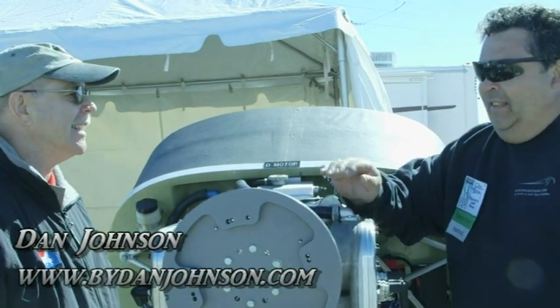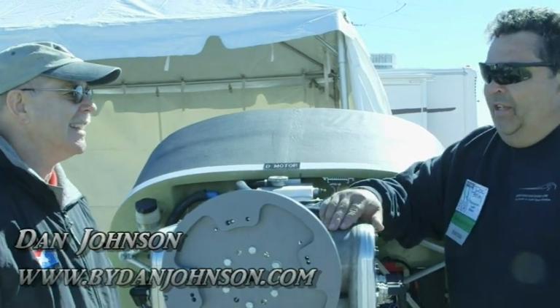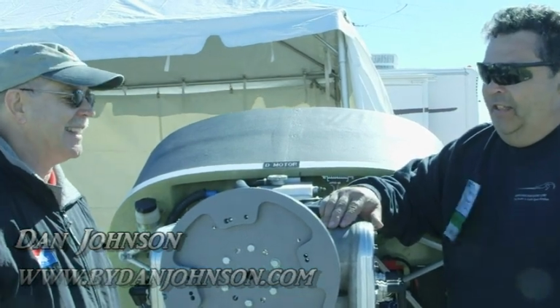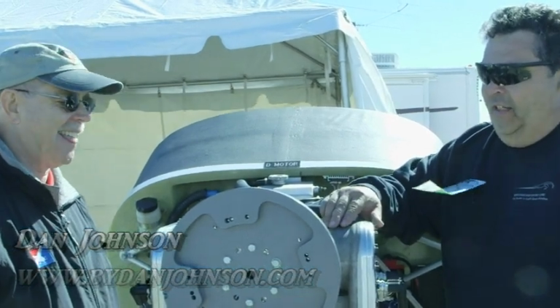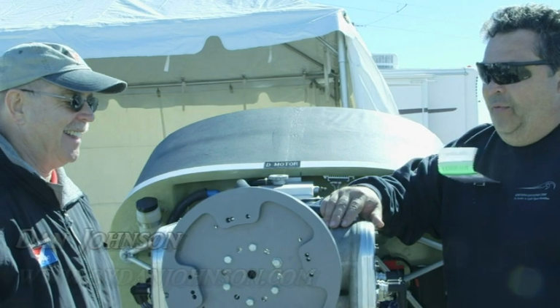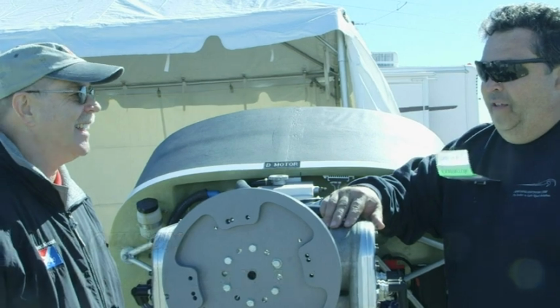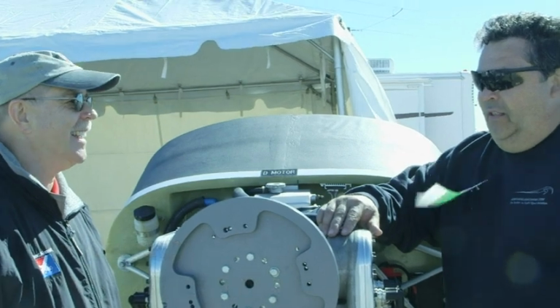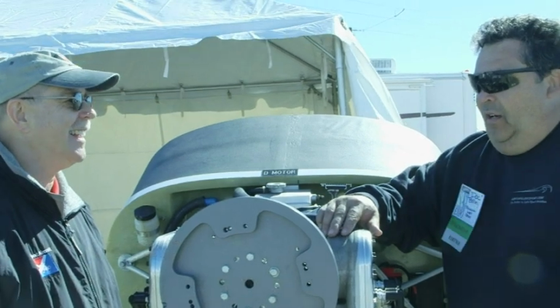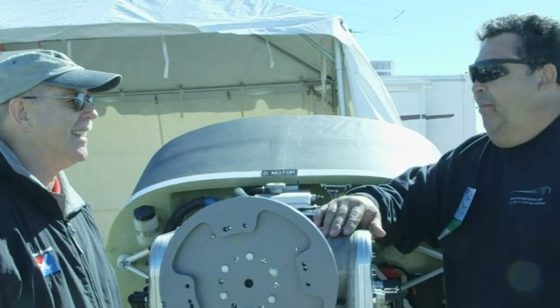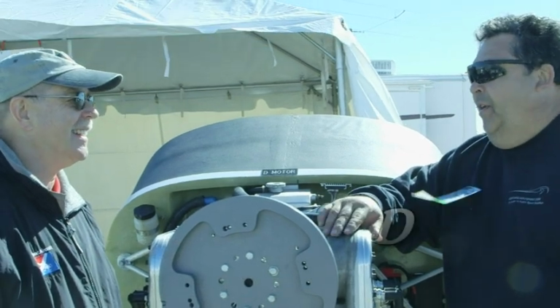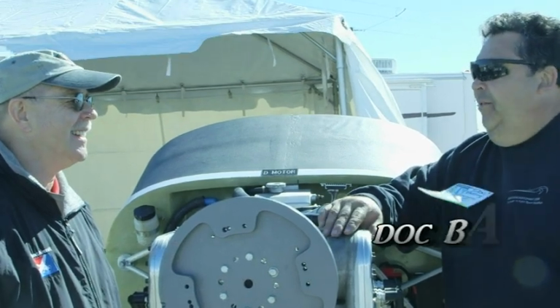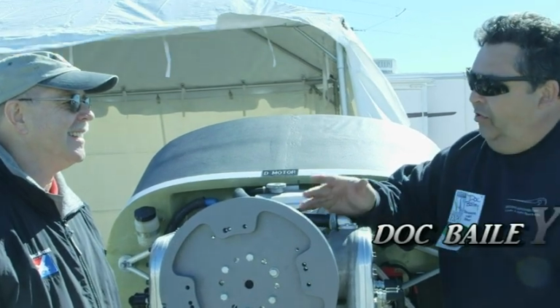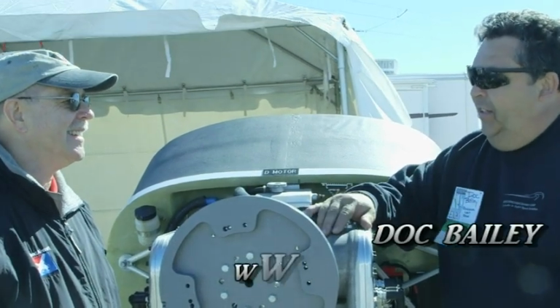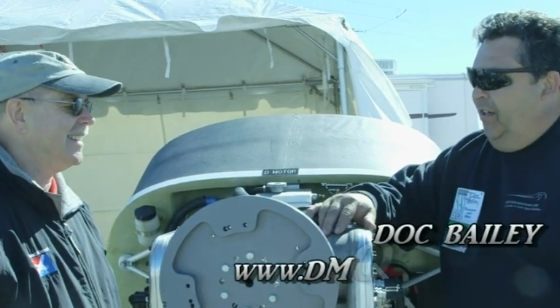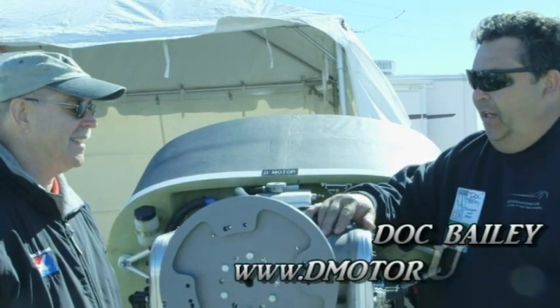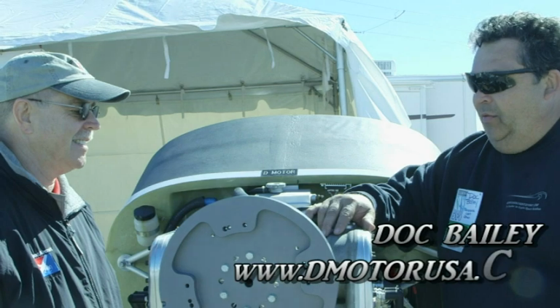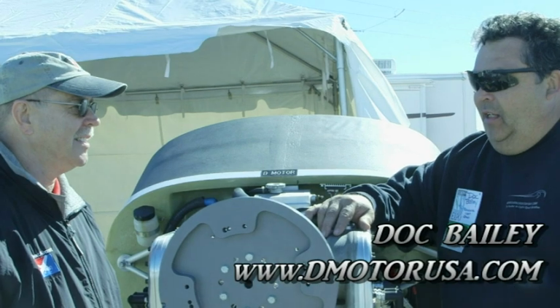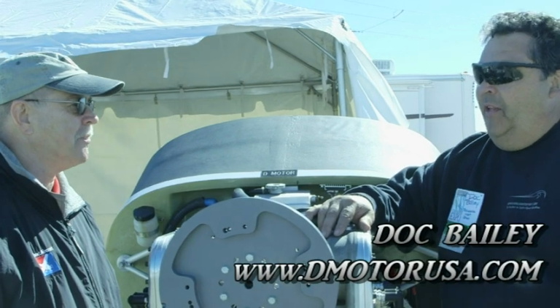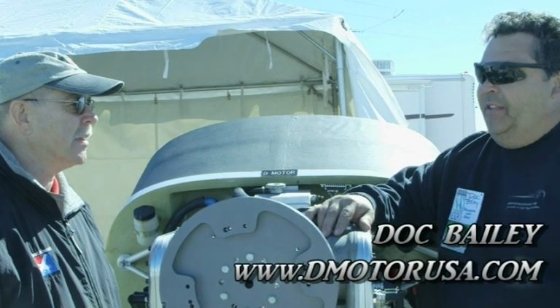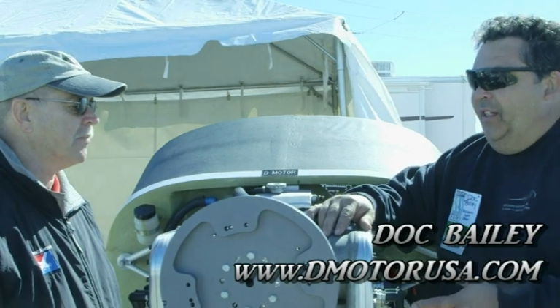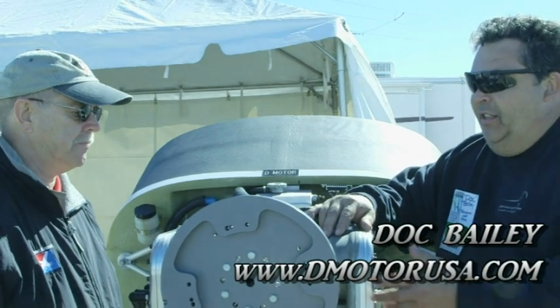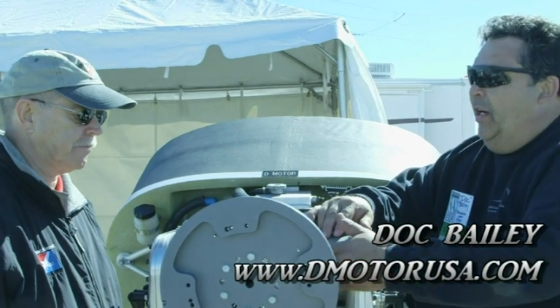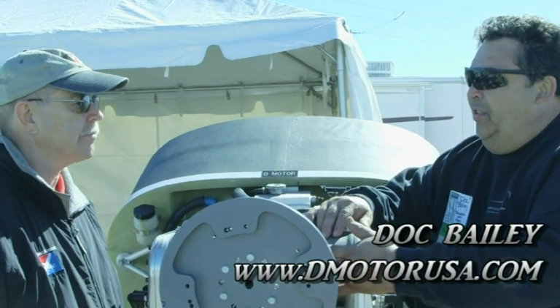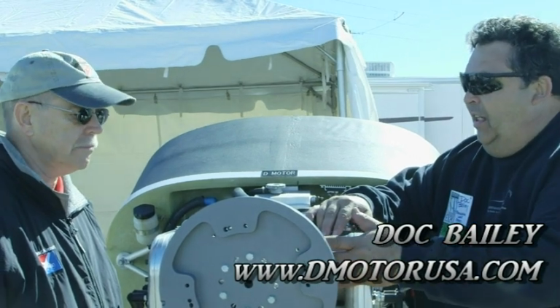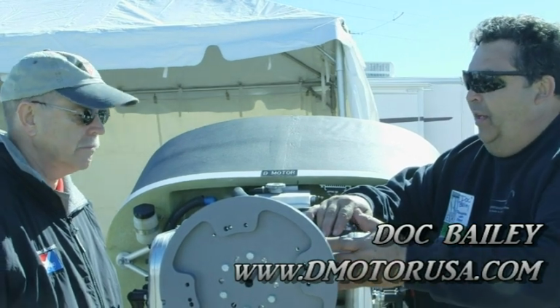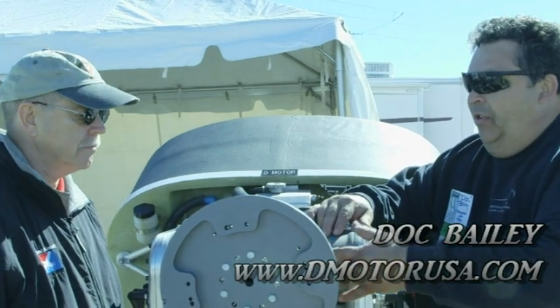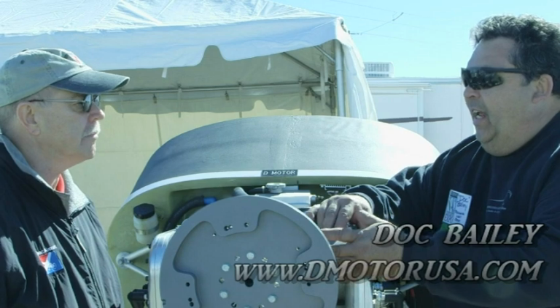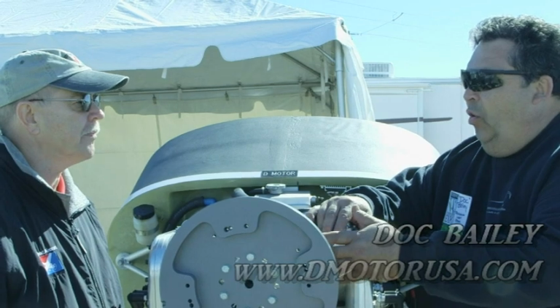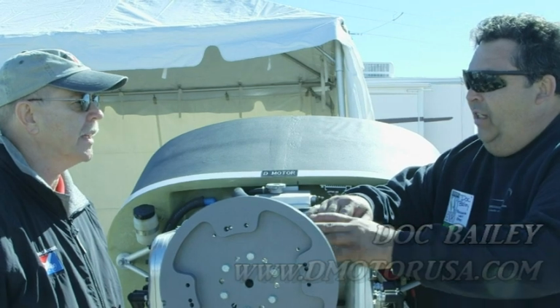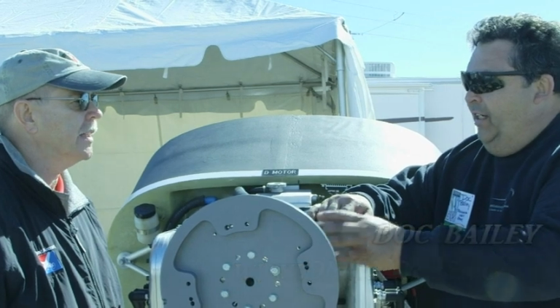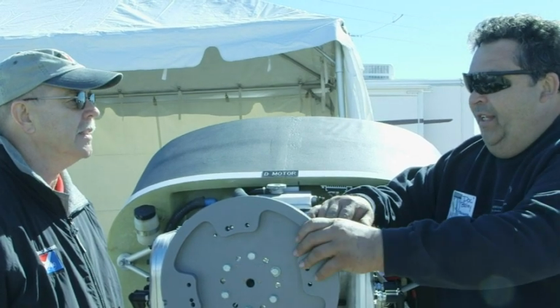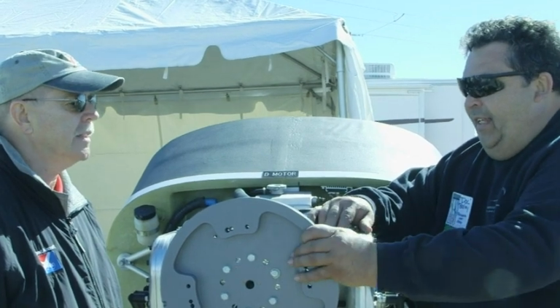This is the new D-Motor engine. It's something we feel is going to really help the light sport industry. There are alternative engines out there, and we really like this one. One of the benefits is it's a direct drive engine, much like the Lycoming, so you get a lot of that torque — there's no gear reduction or anything like that.